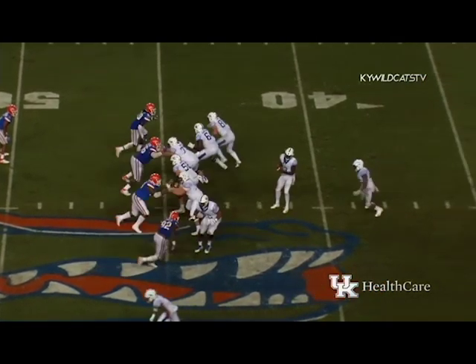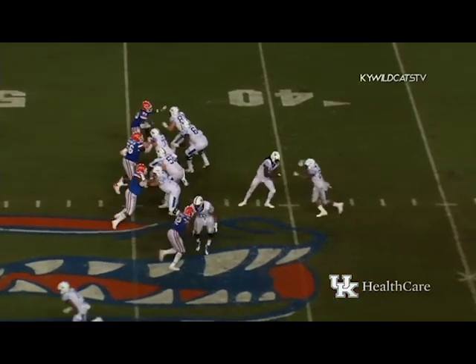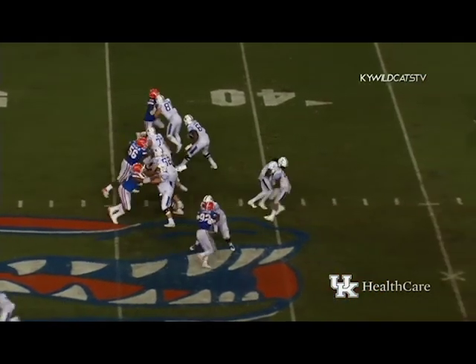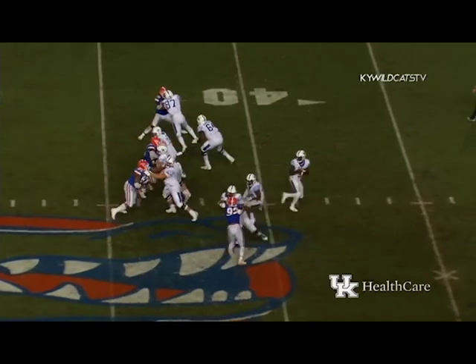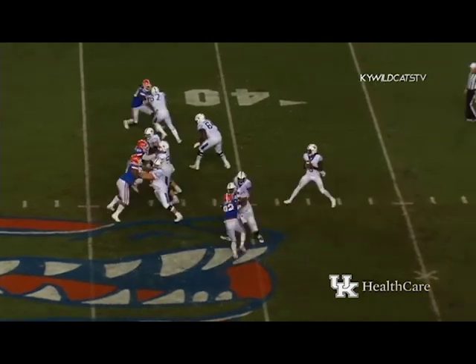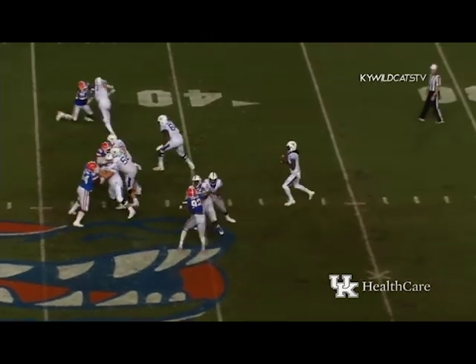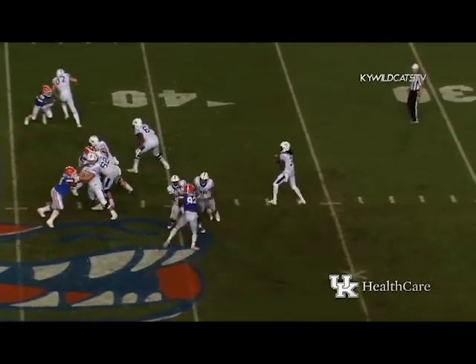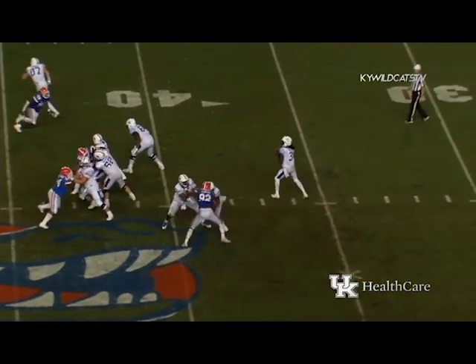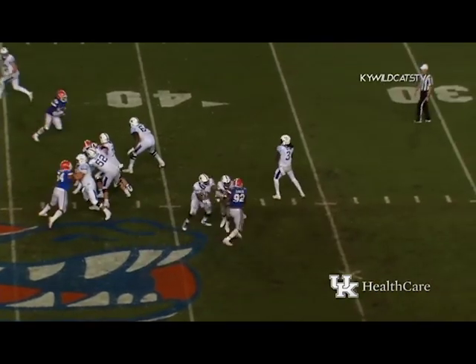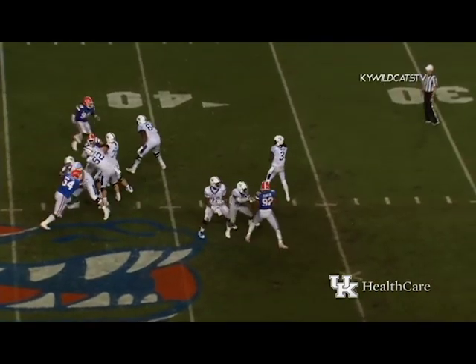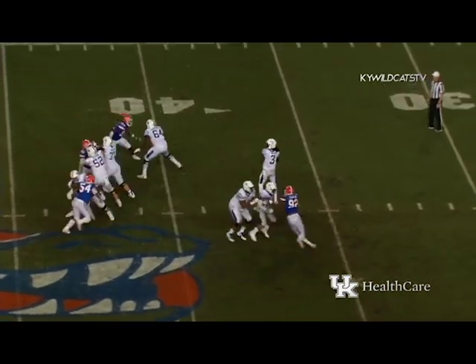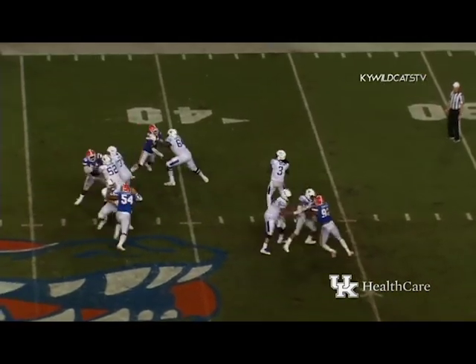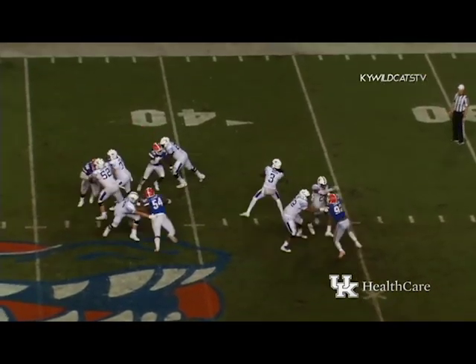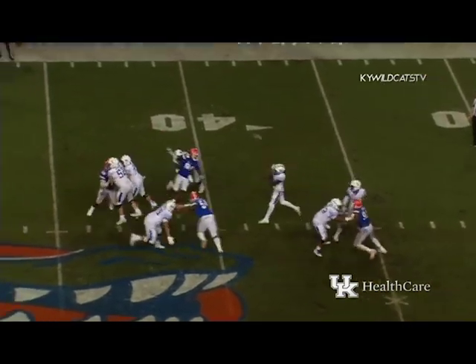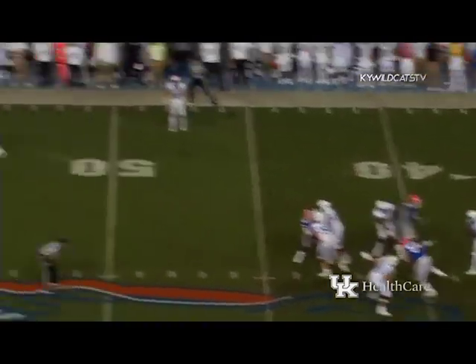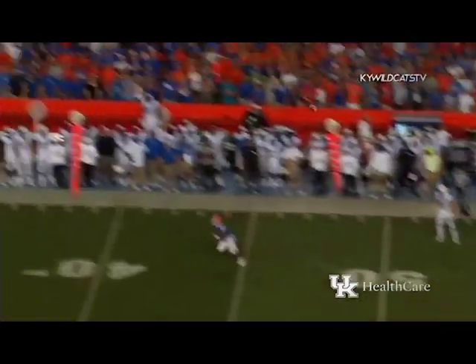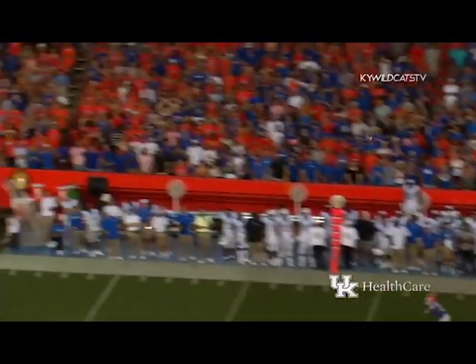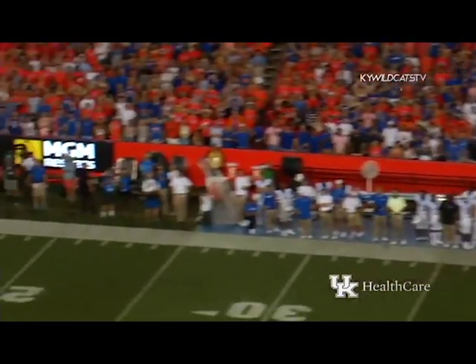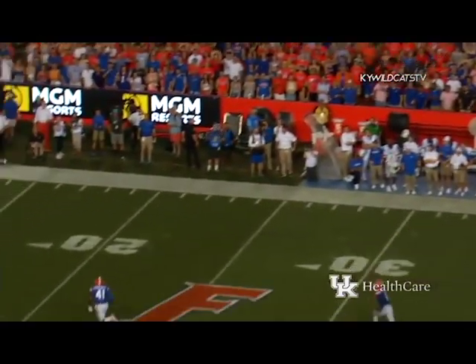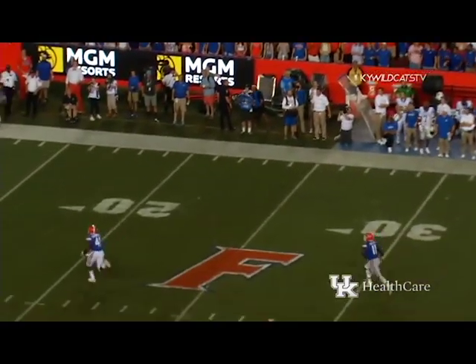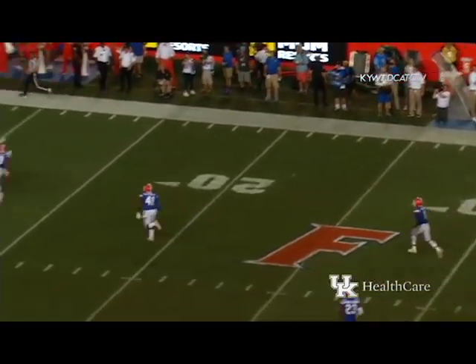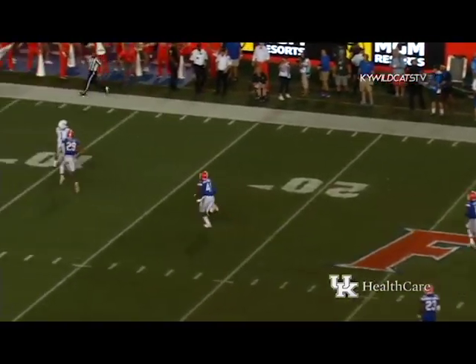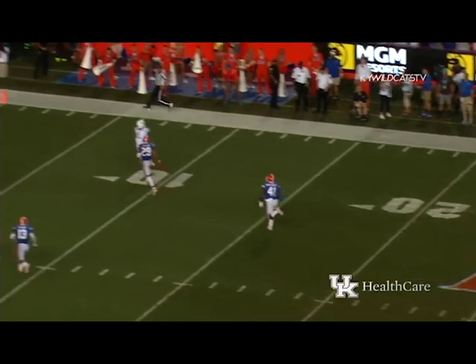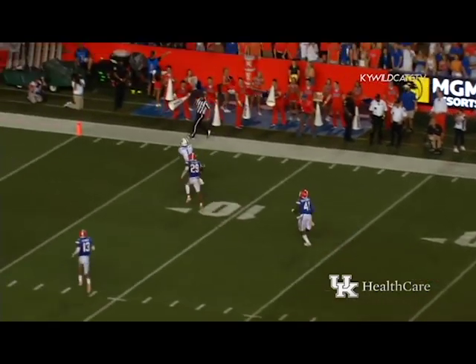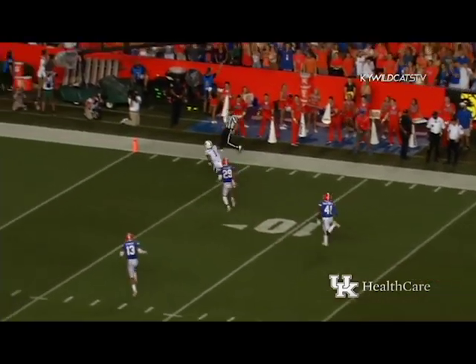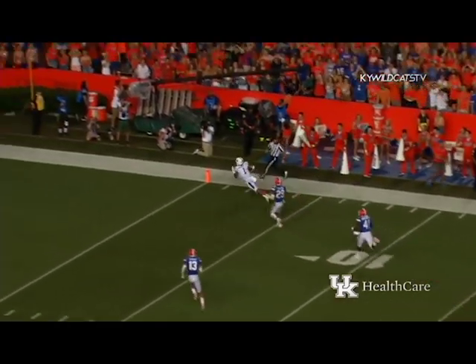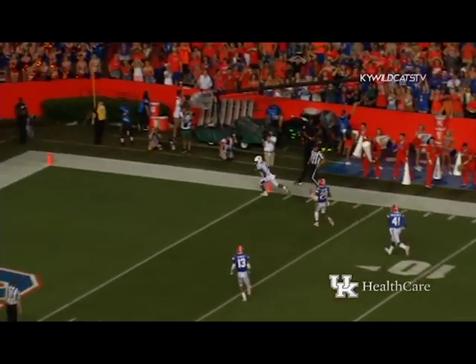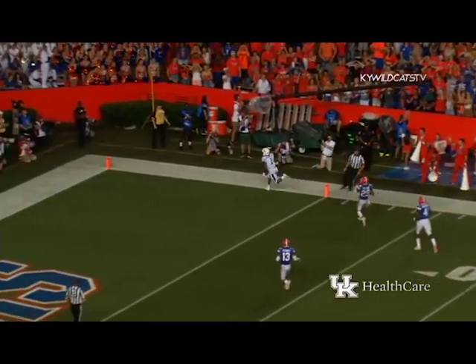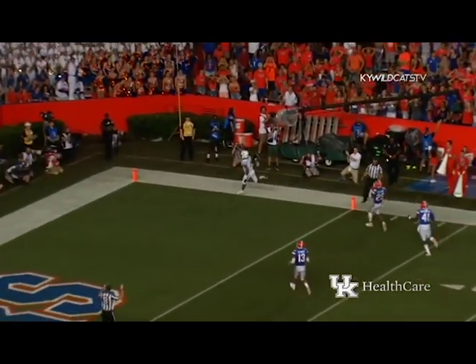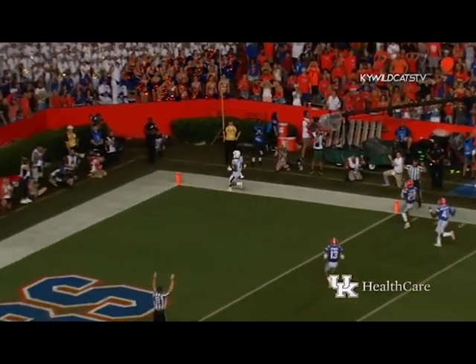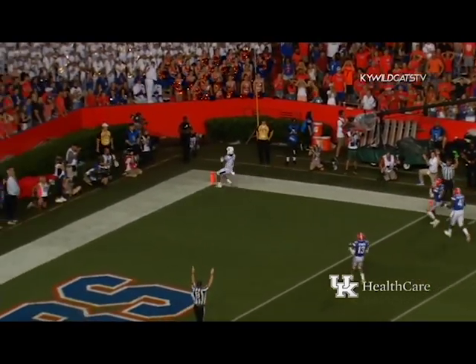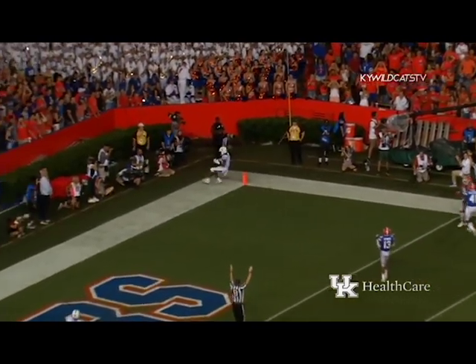Wilson with a play fake, all kinds of time — he is throwing deep. Bowden's out there, got it — touchdown Kentucky!